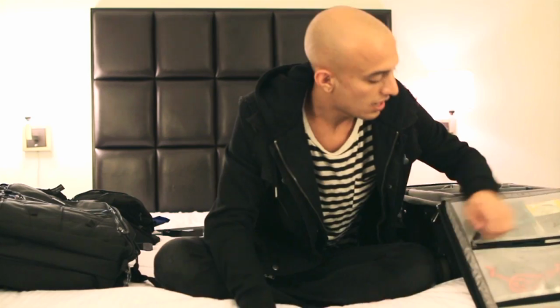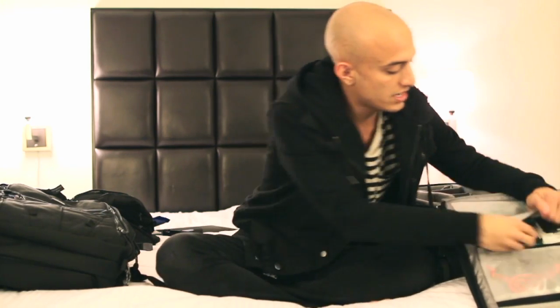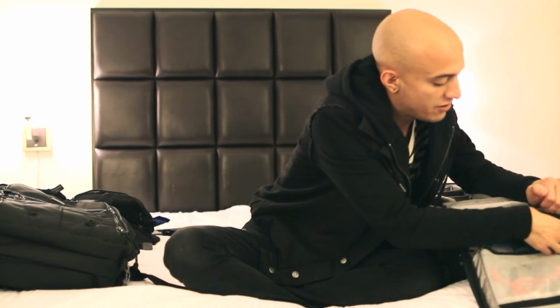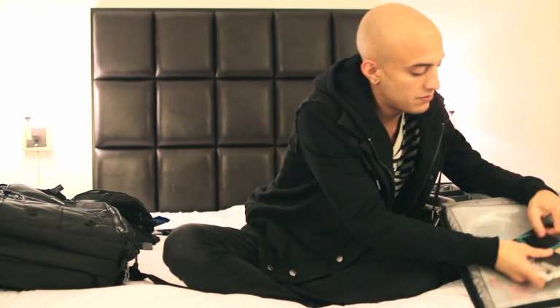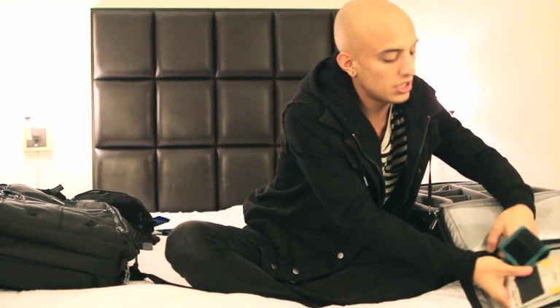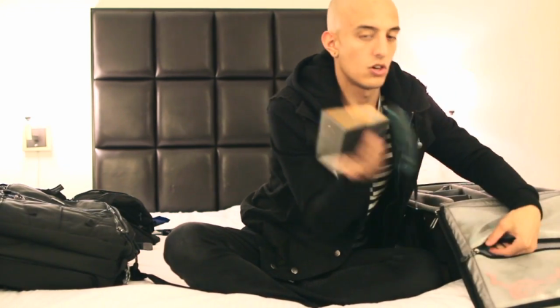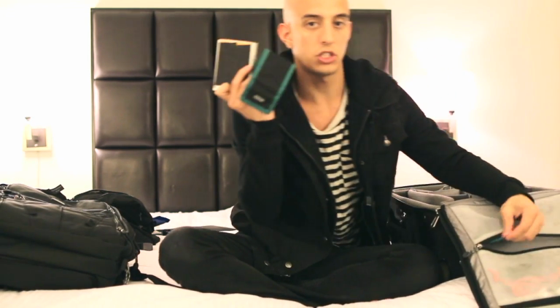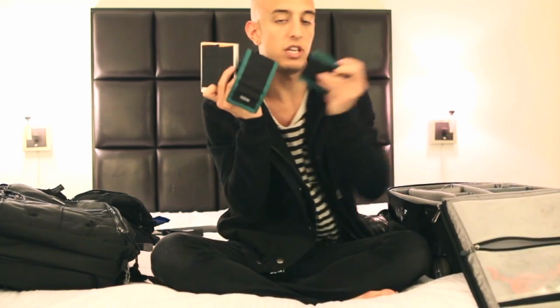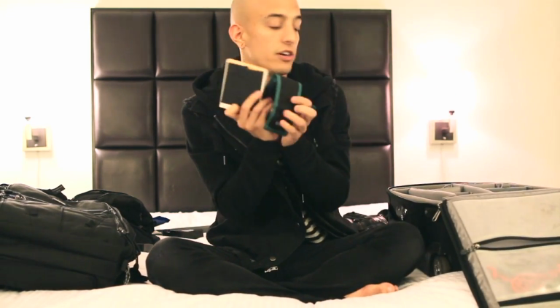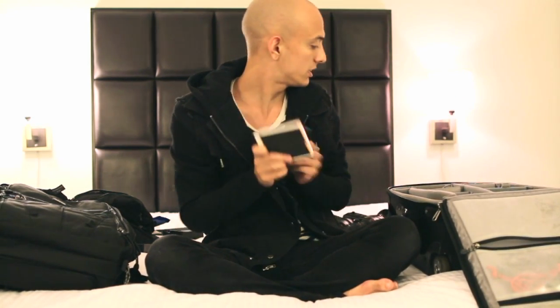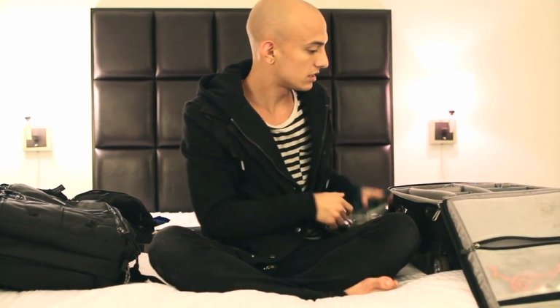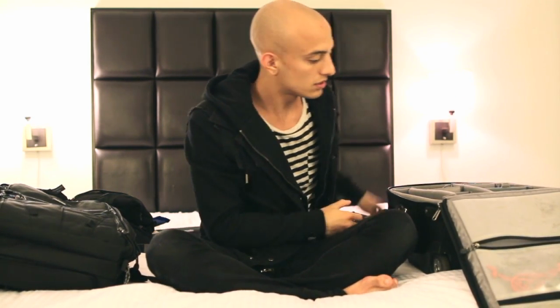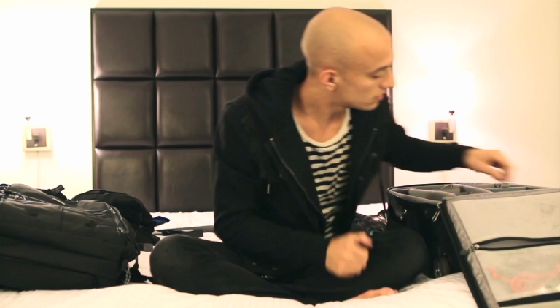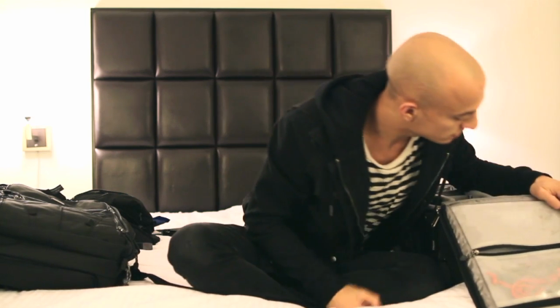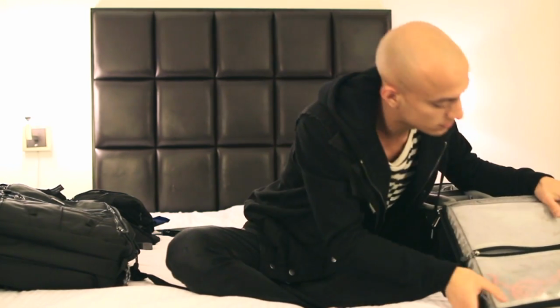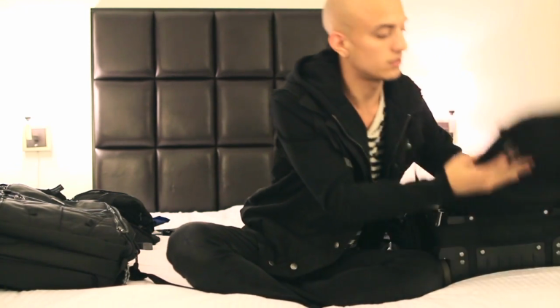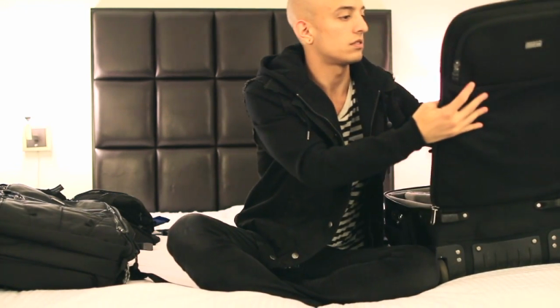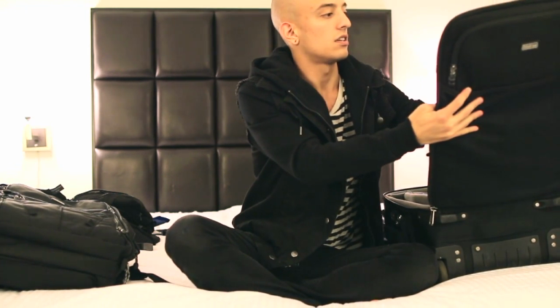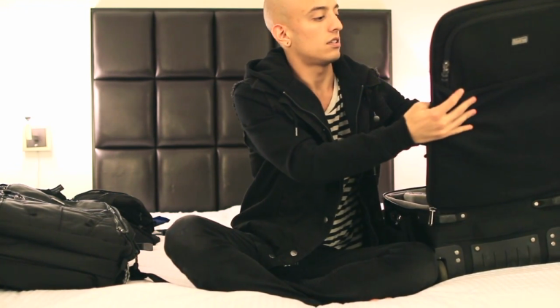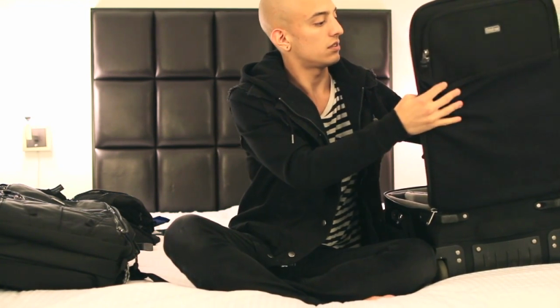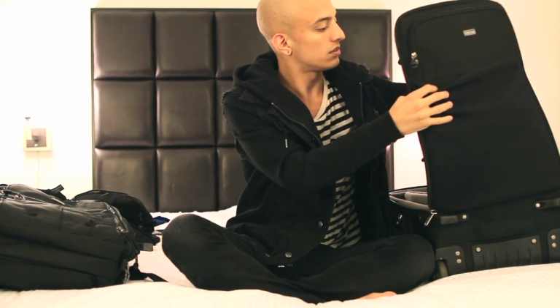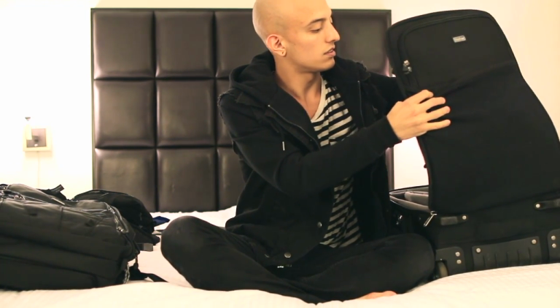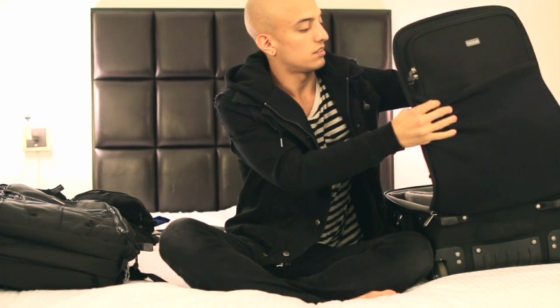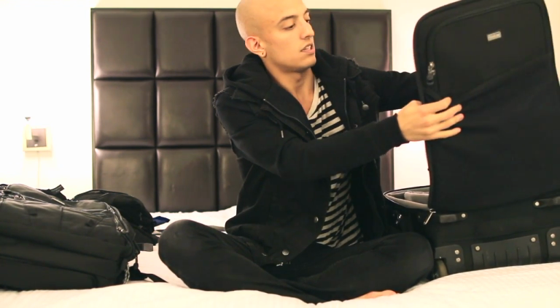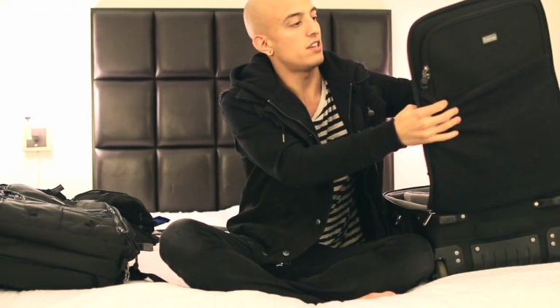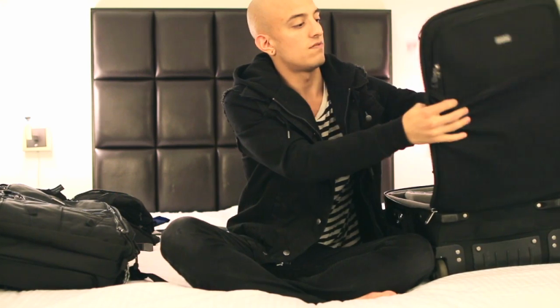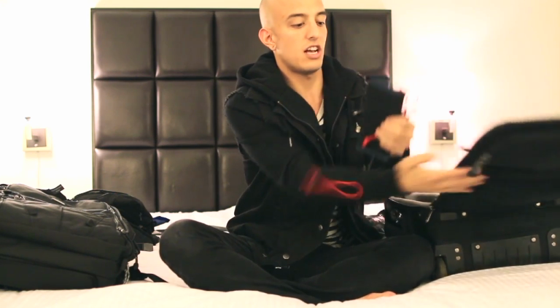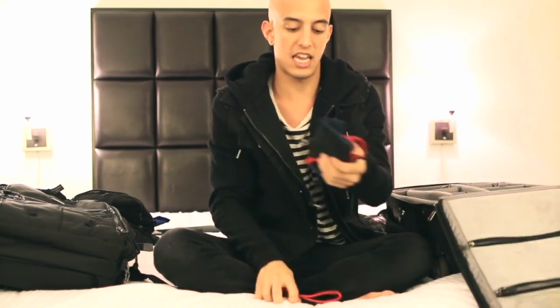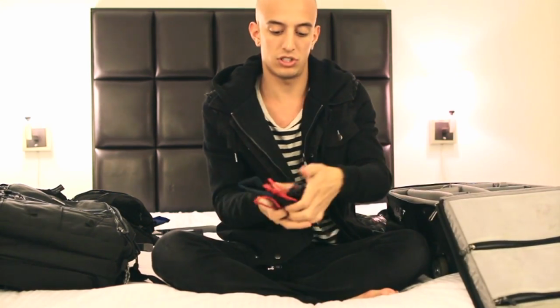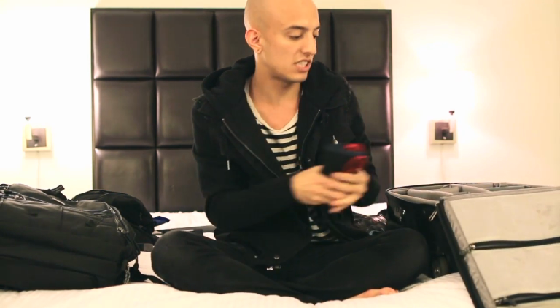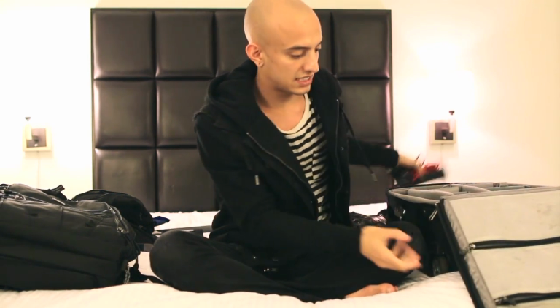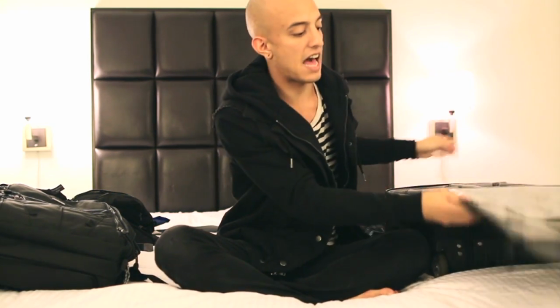And then in here I have ND filter holders for AA batteries. And then just gels, cables, cable ties, things like that.